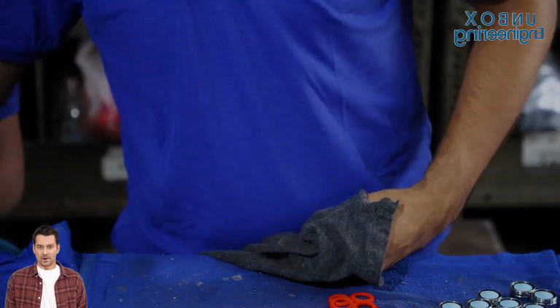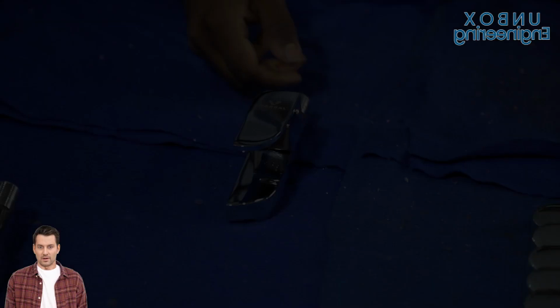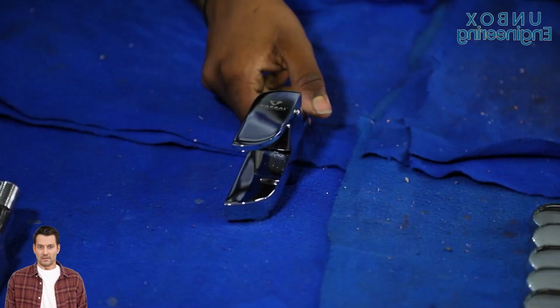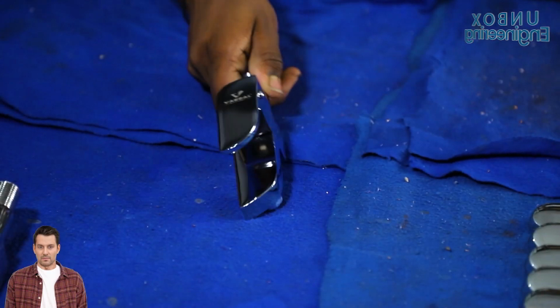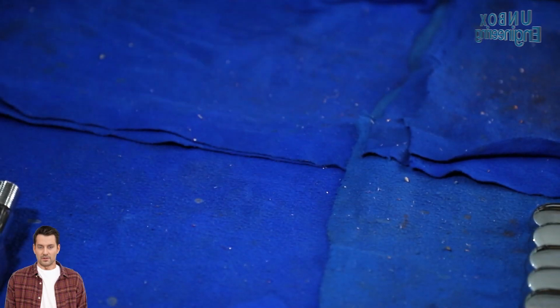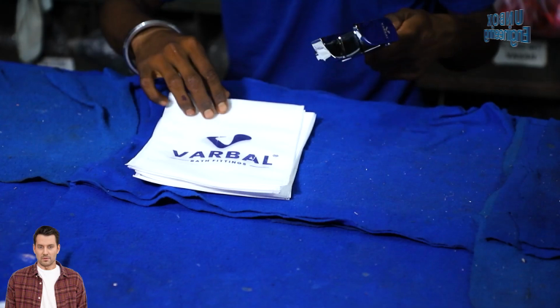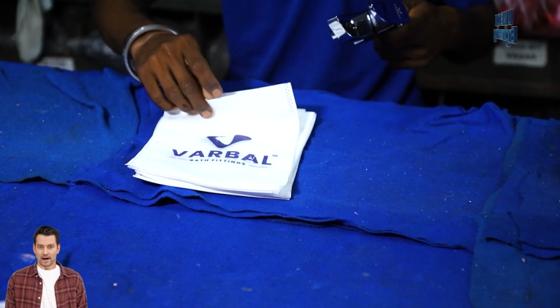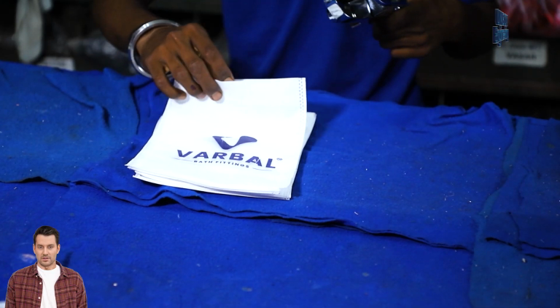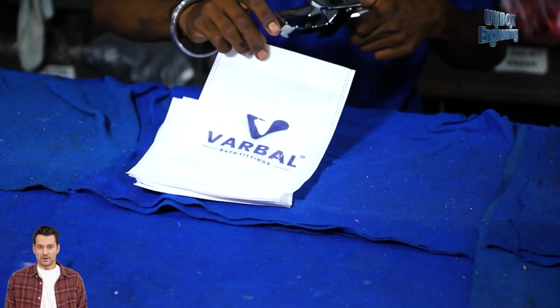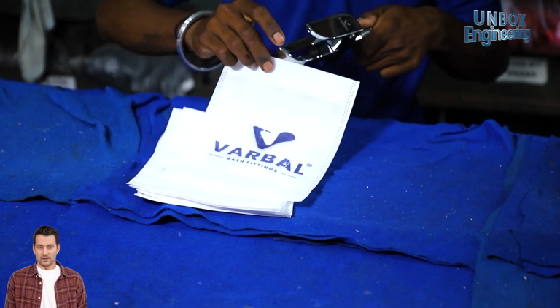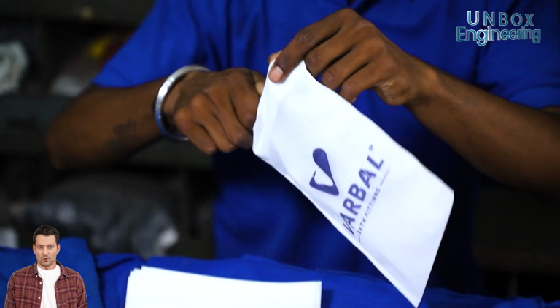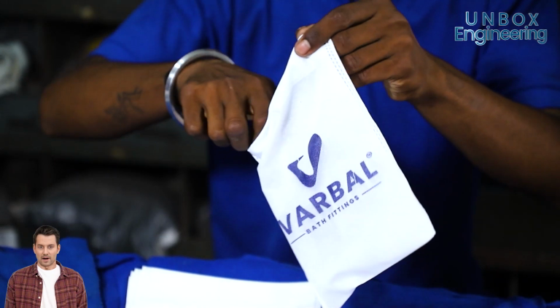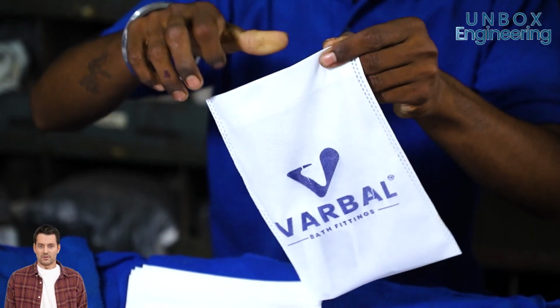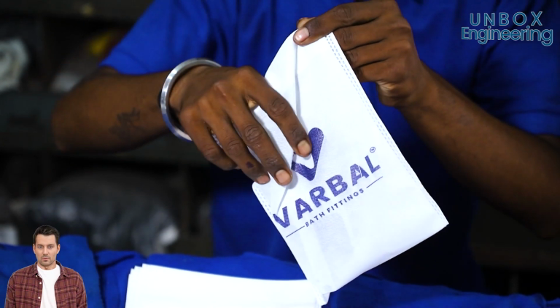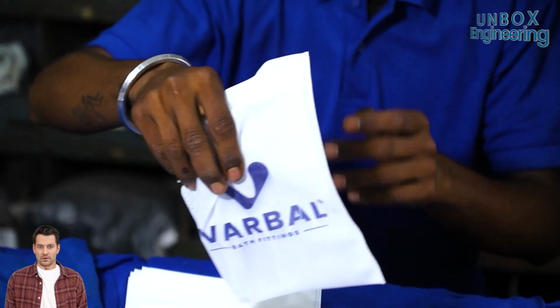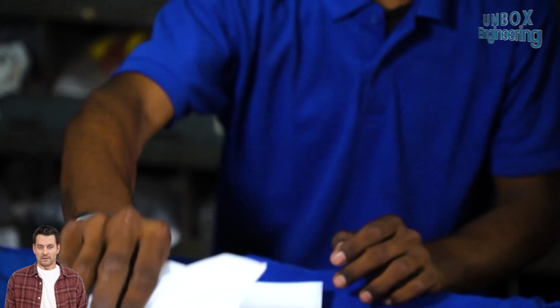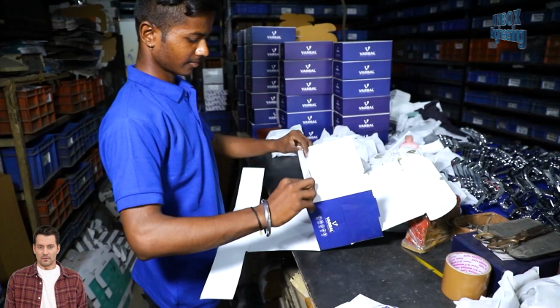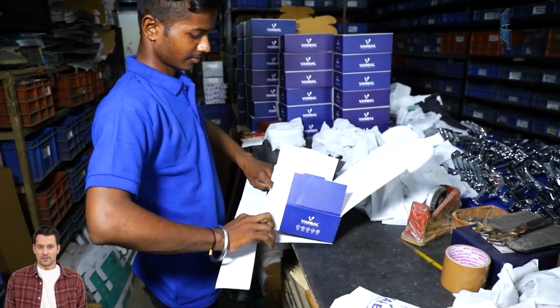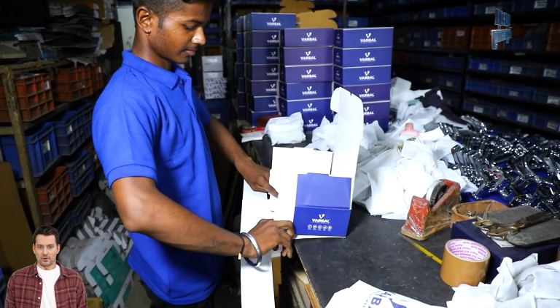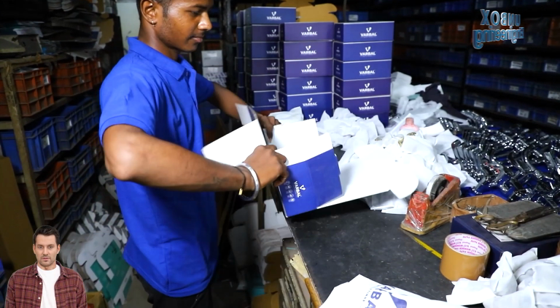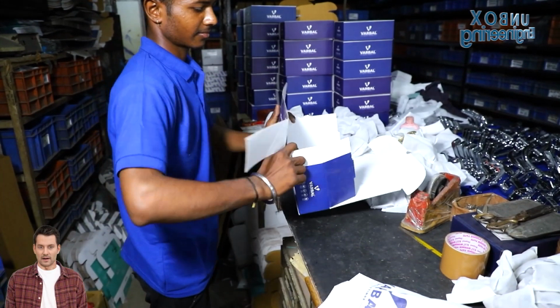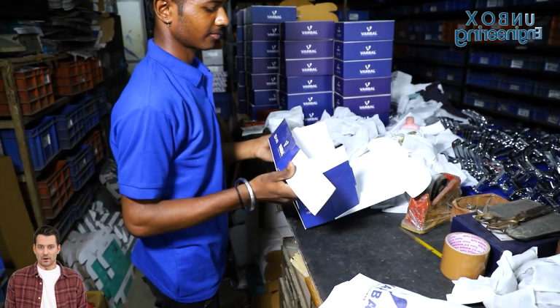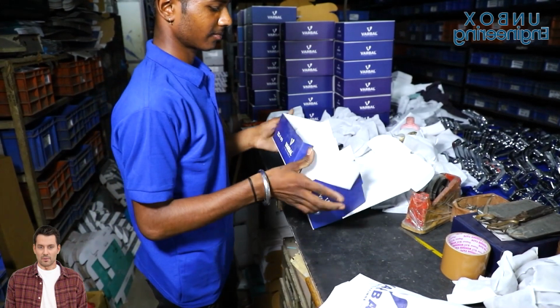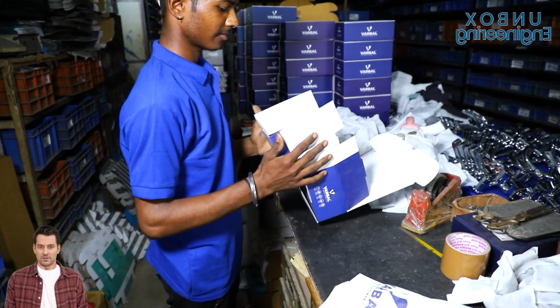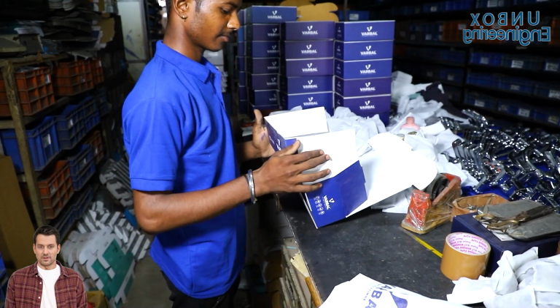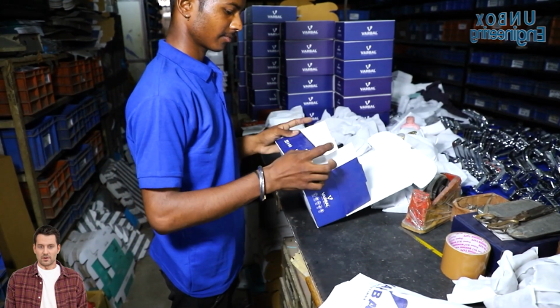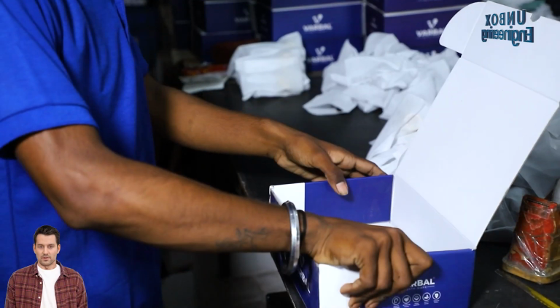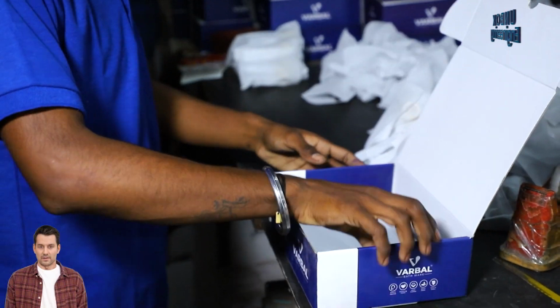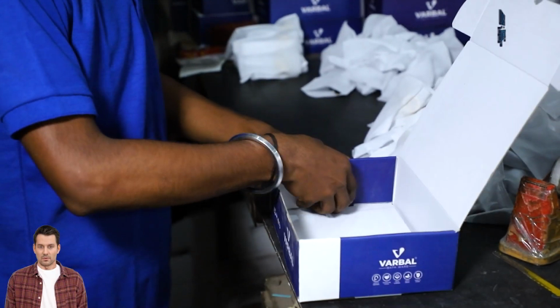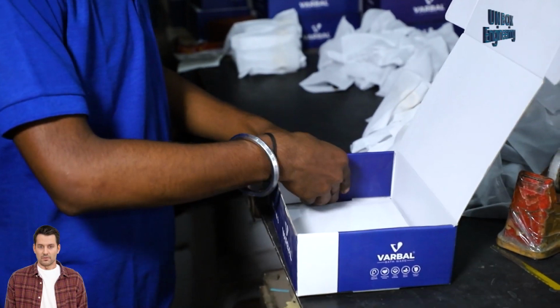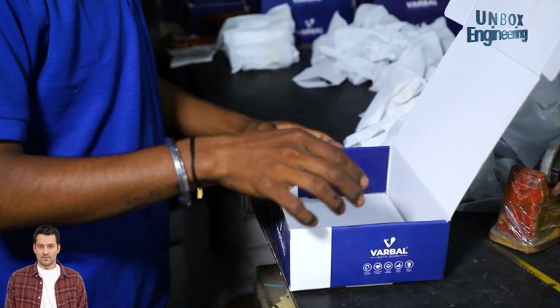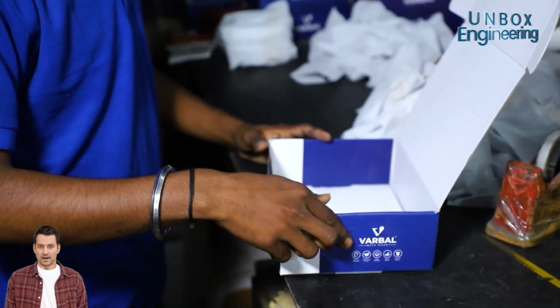In the last stage, the faucets are packed in individual boxes, which are then carefully sealed inside carton boxes to protect them during transportation.